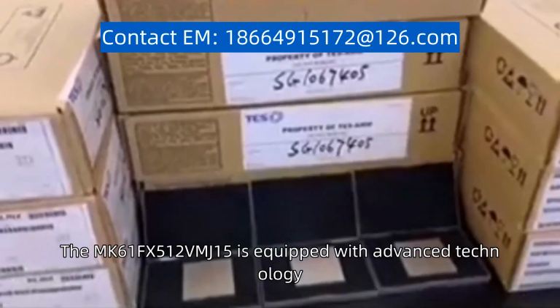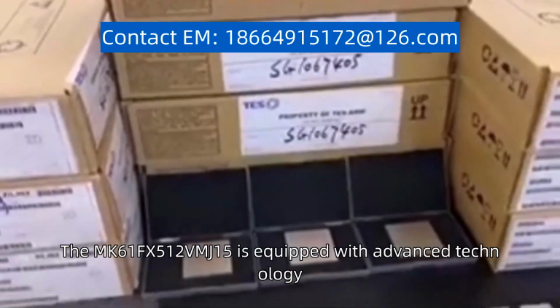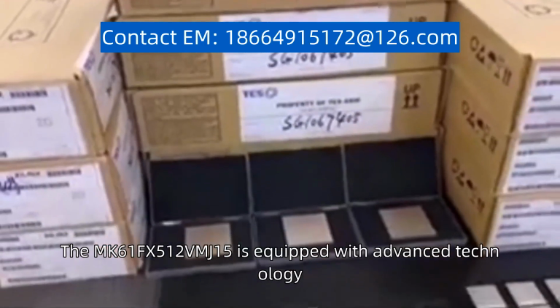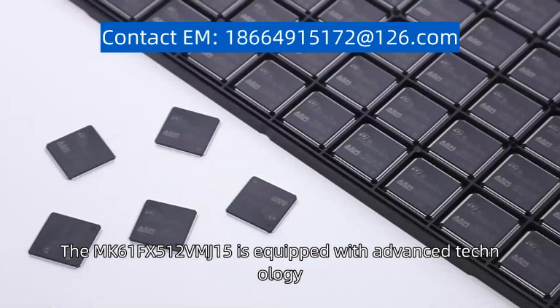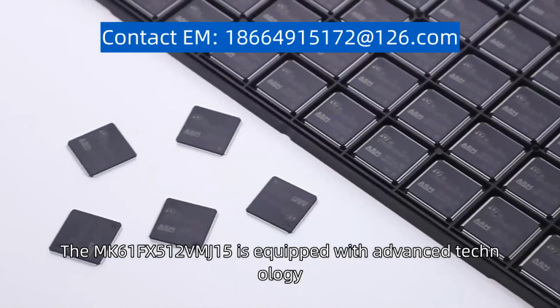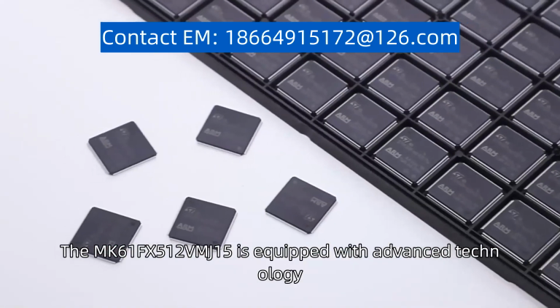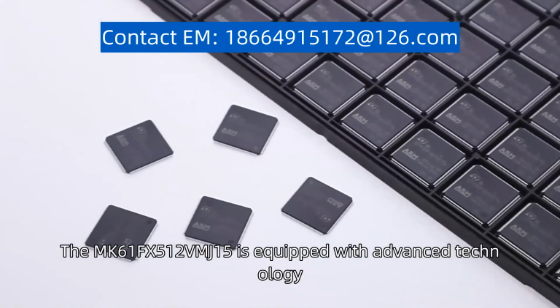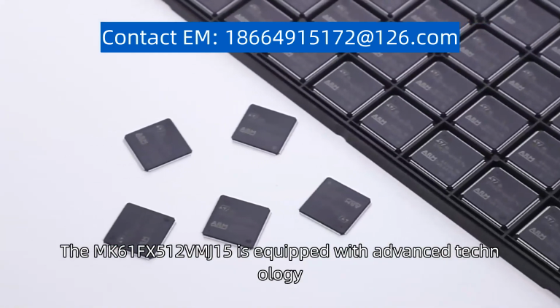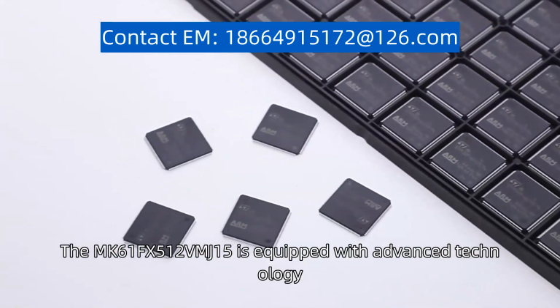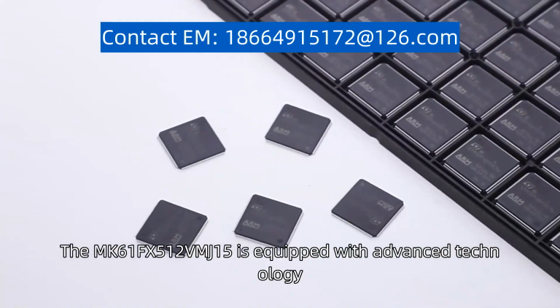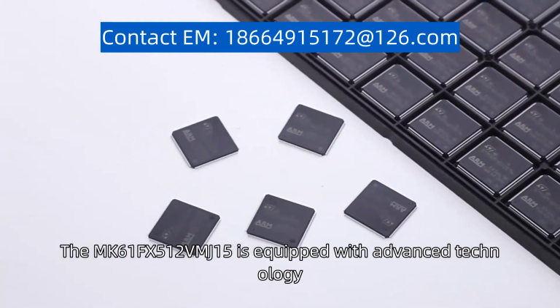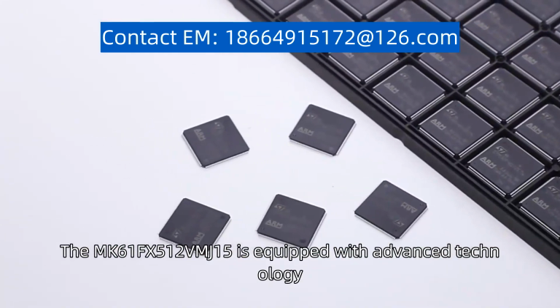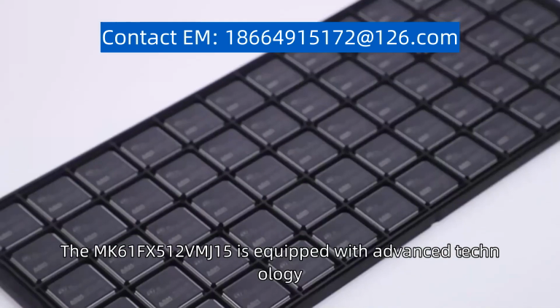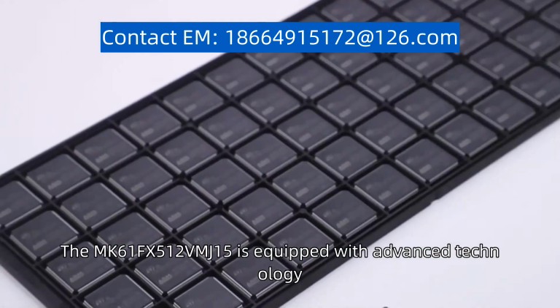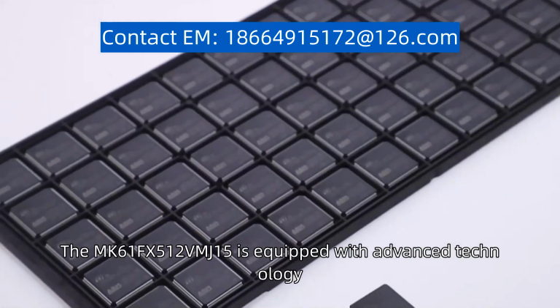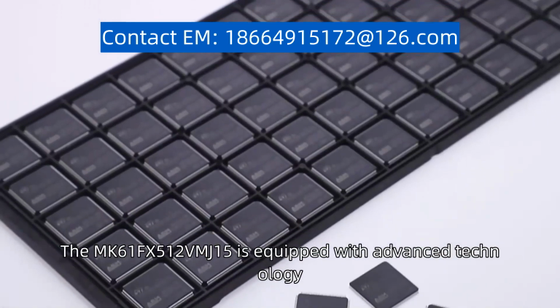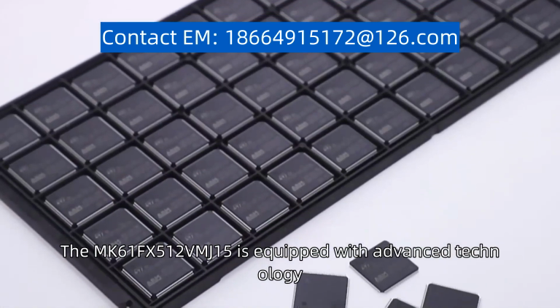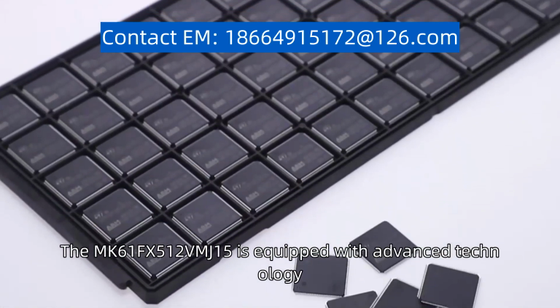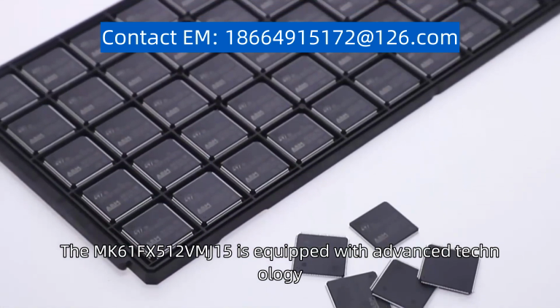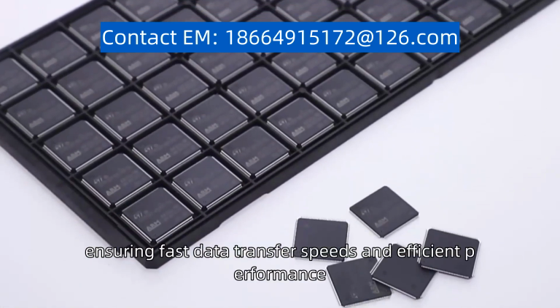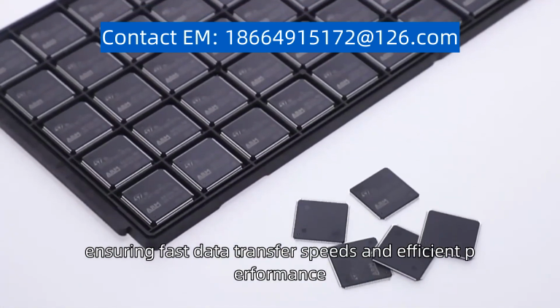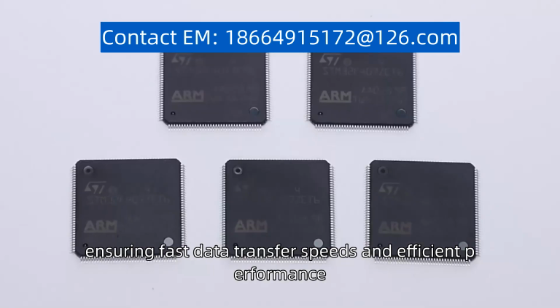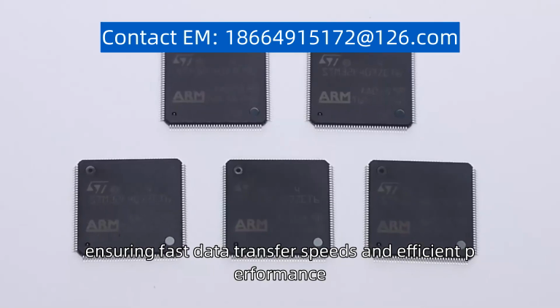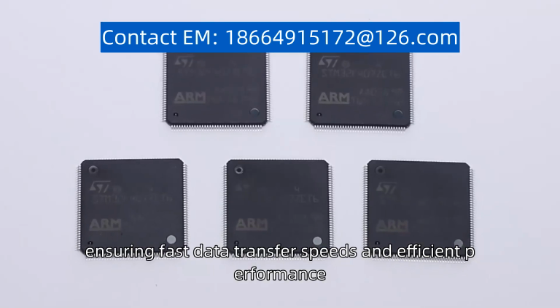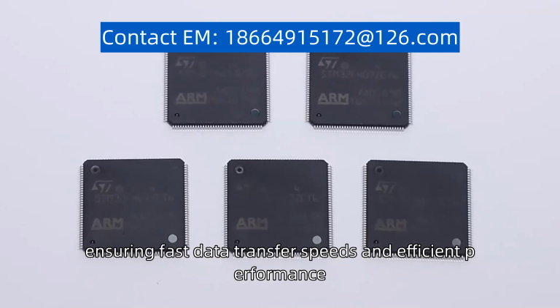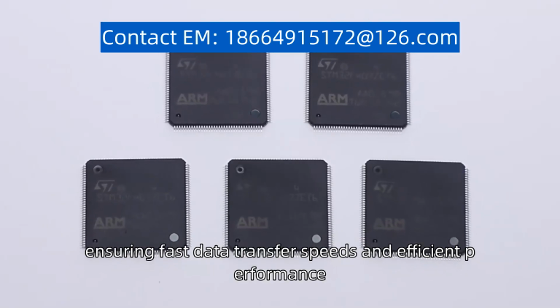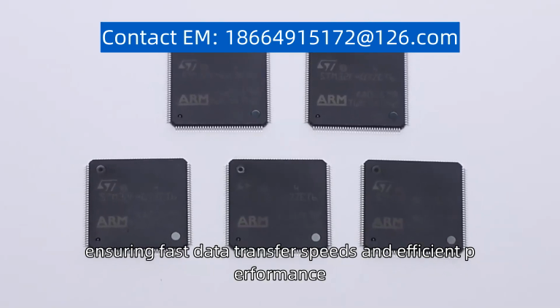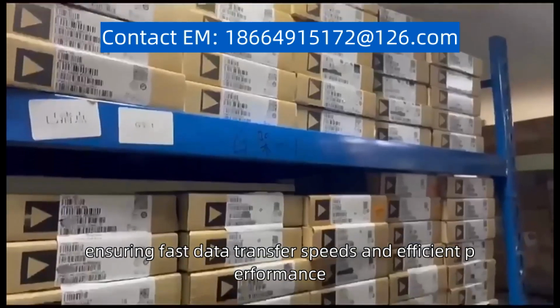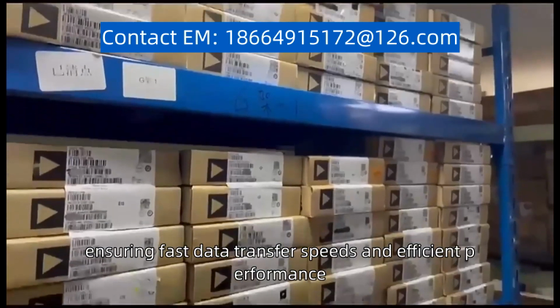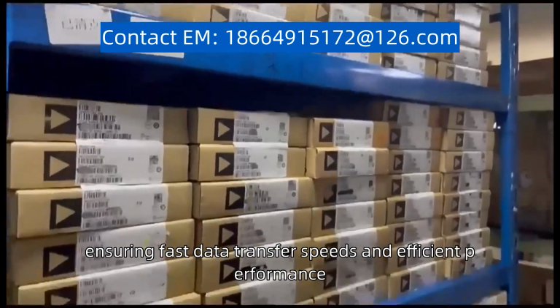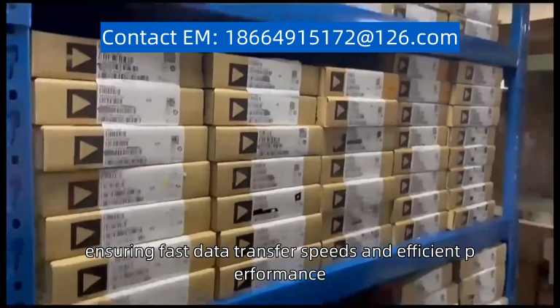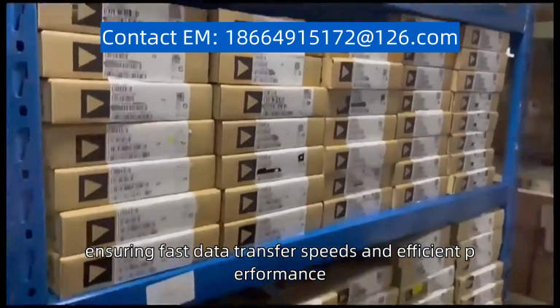The MK61FX512VMJ15 is equipped with advanced technology, ensuring fast data transfer speeds and efficient performance.